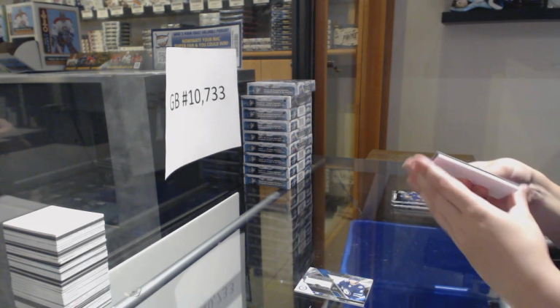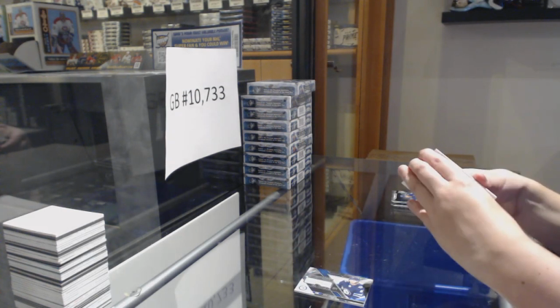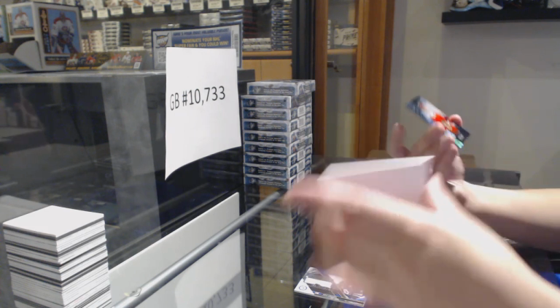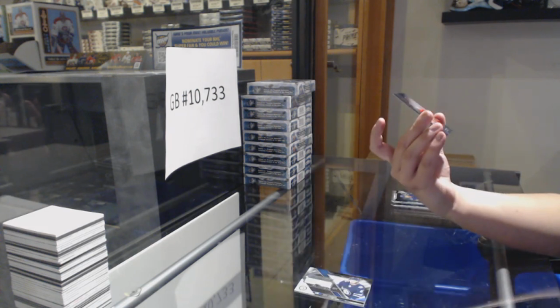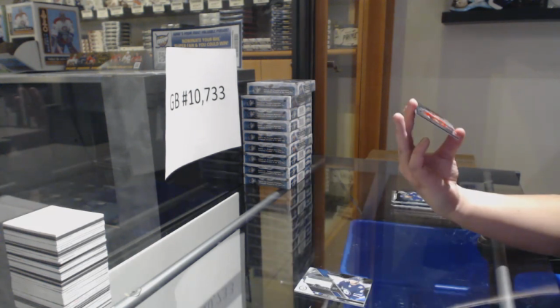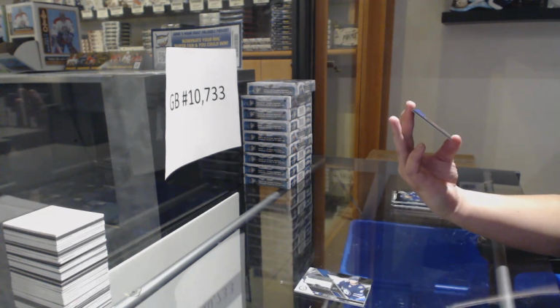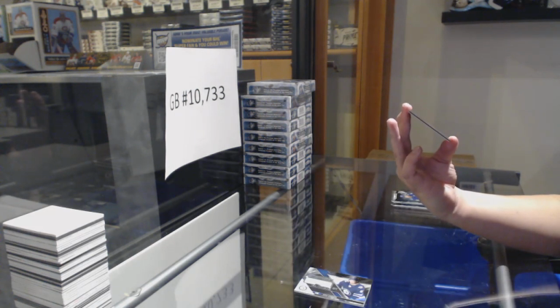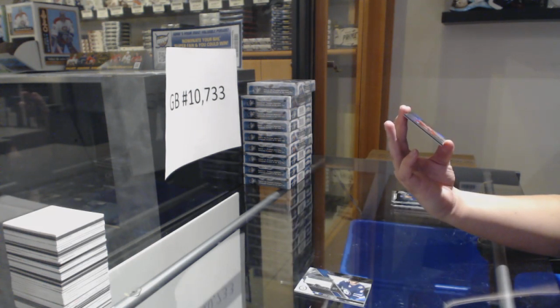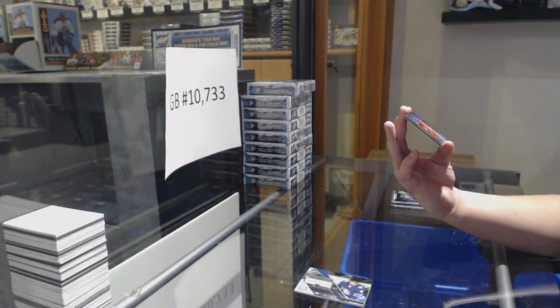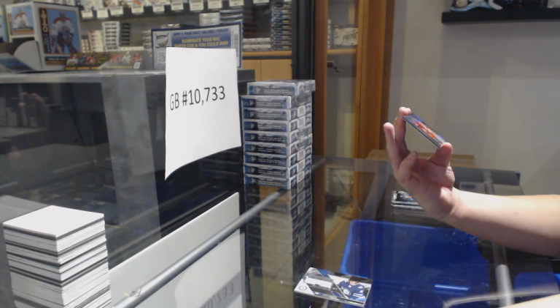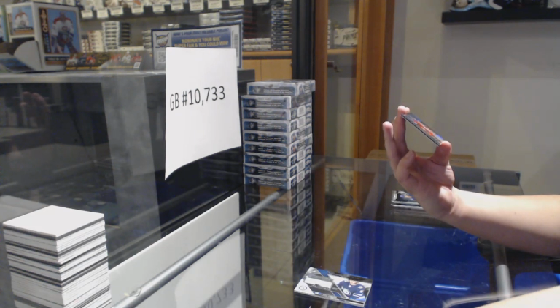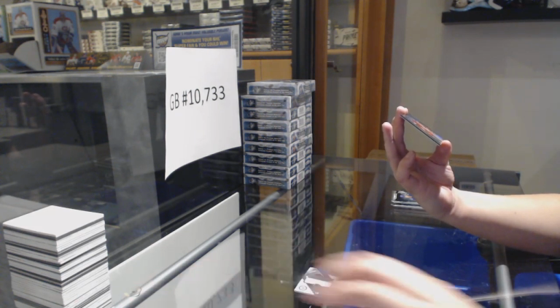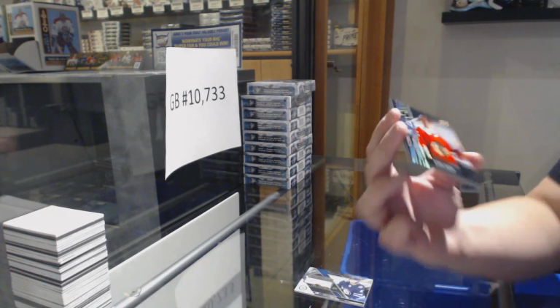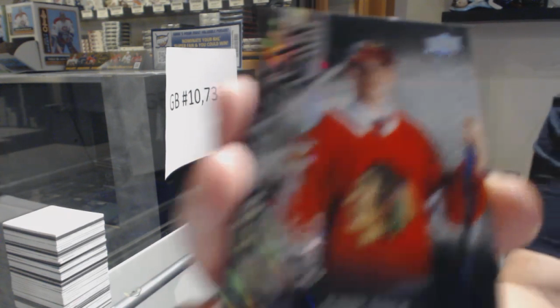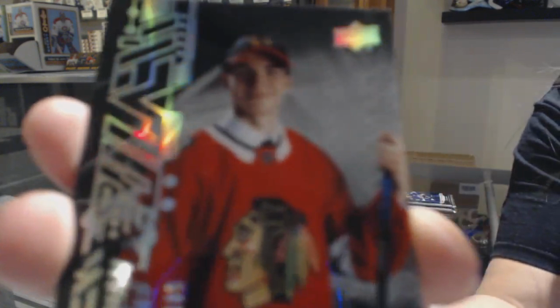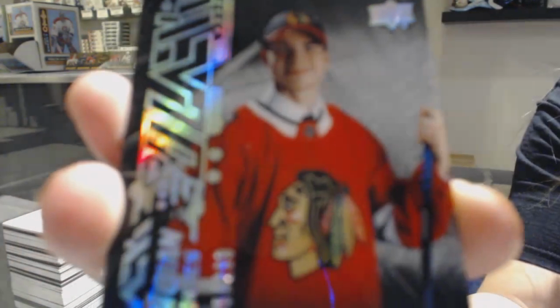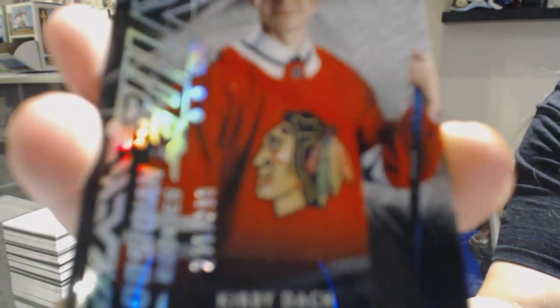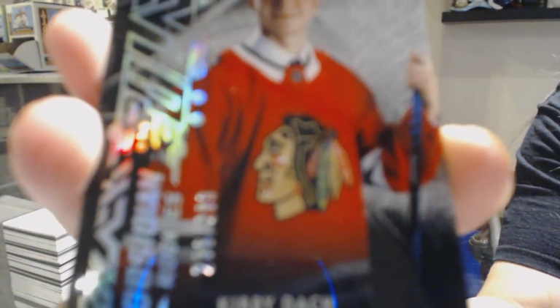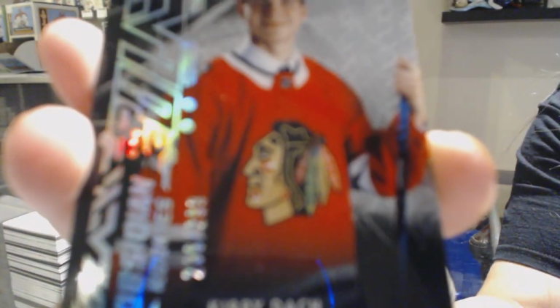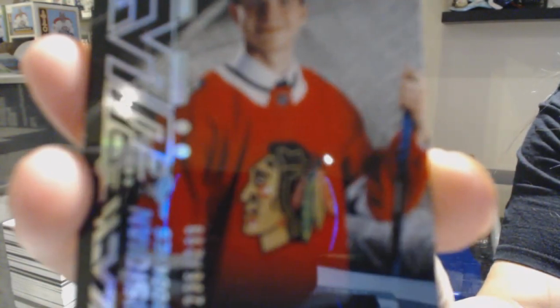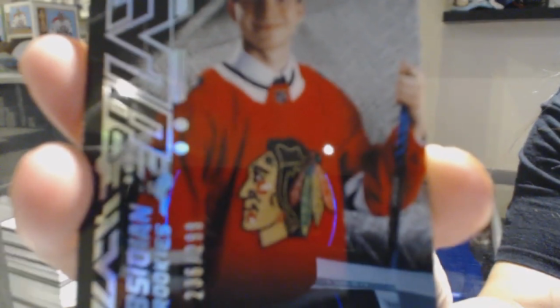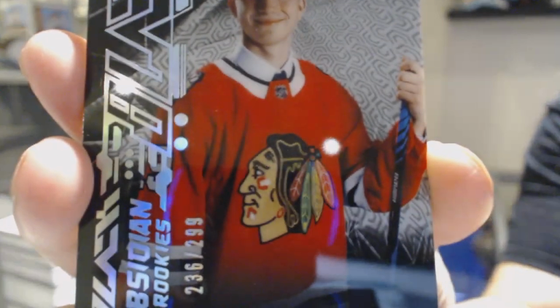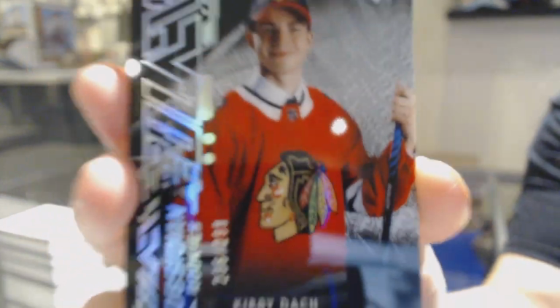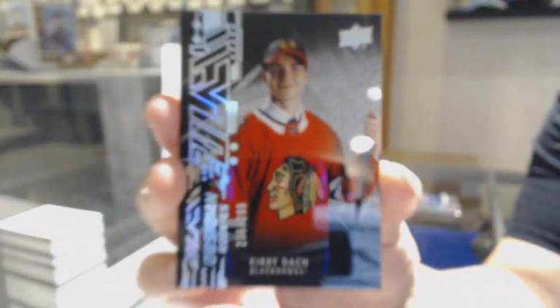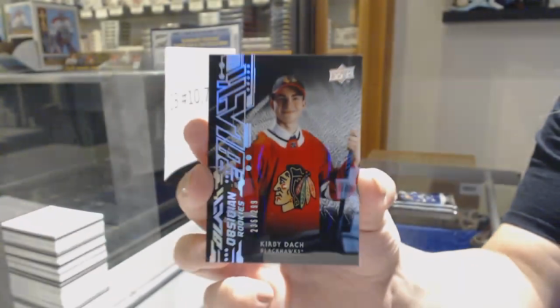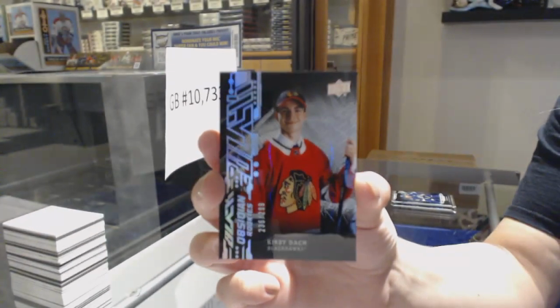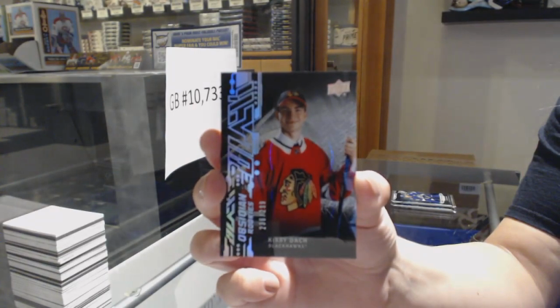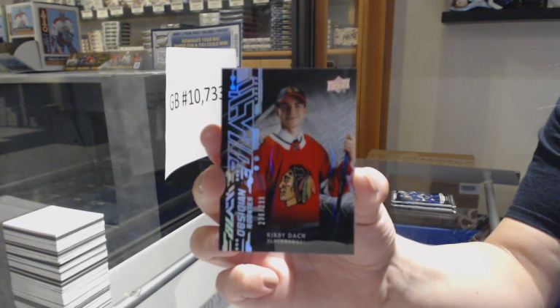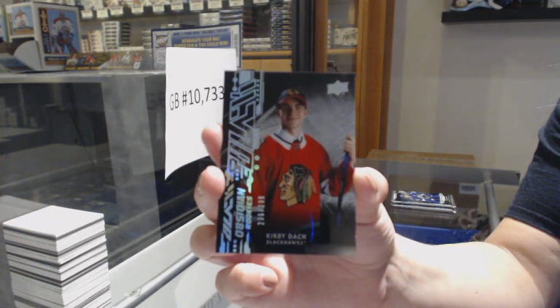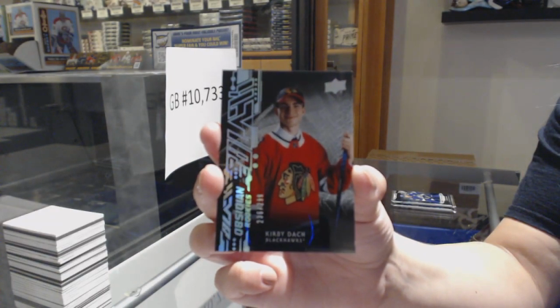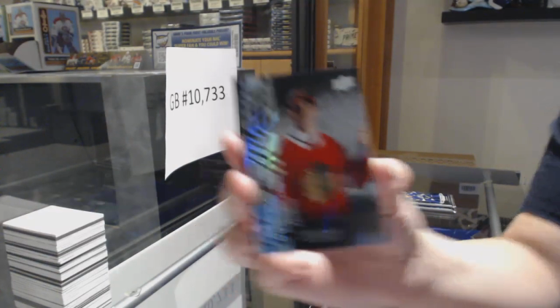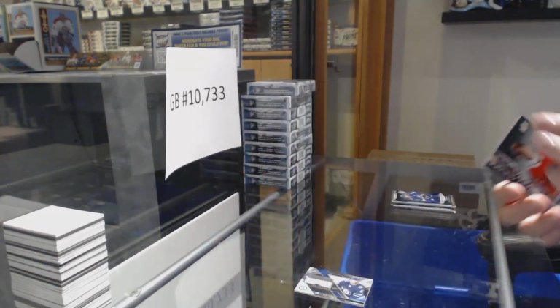We've got an Obsidian Rookie numbered 236 of 299 for the number 6 spot — Kirby Dach. So number 6 is first on the board.